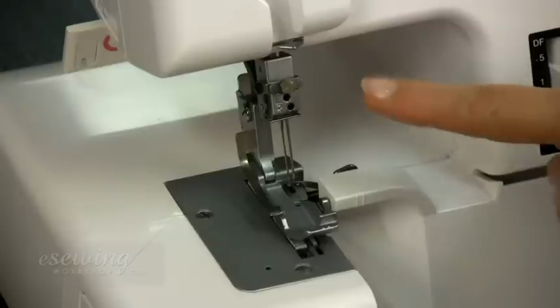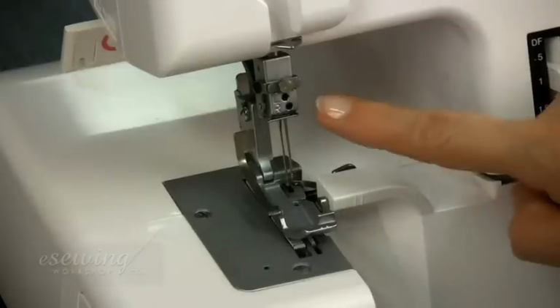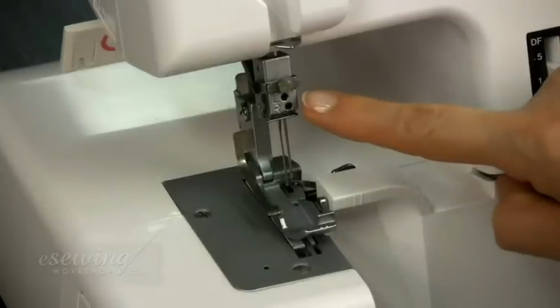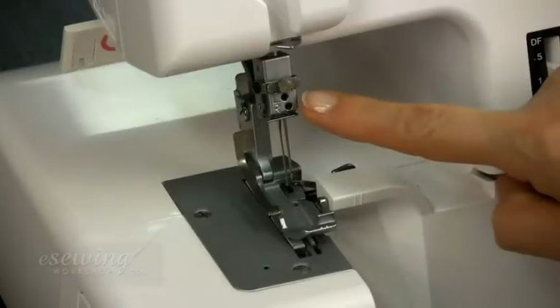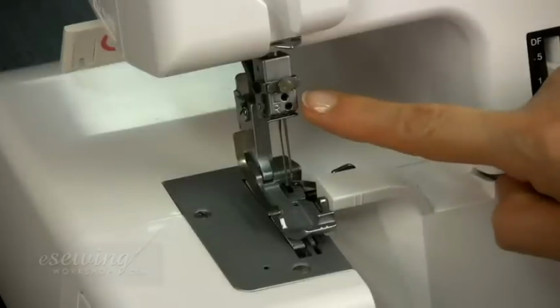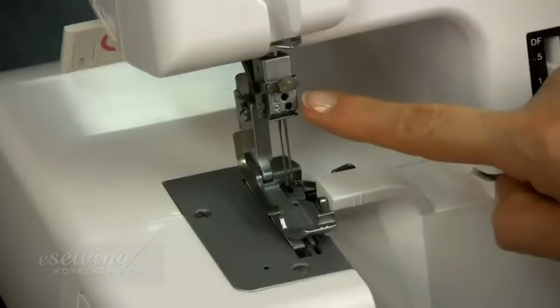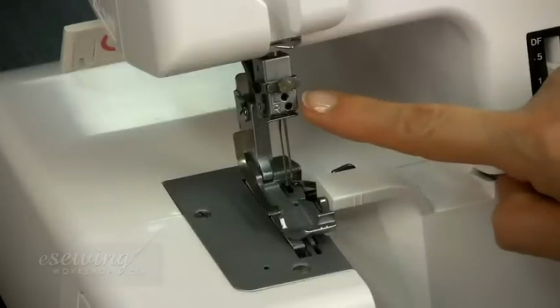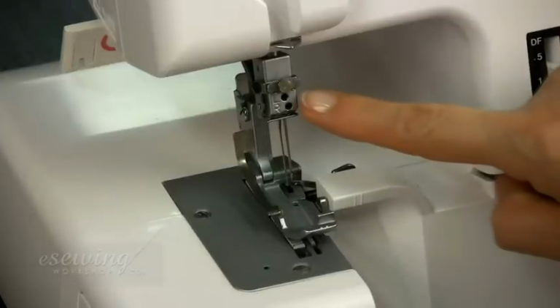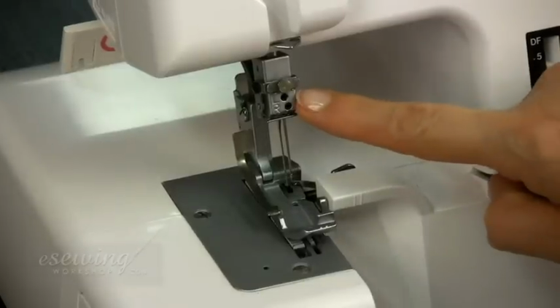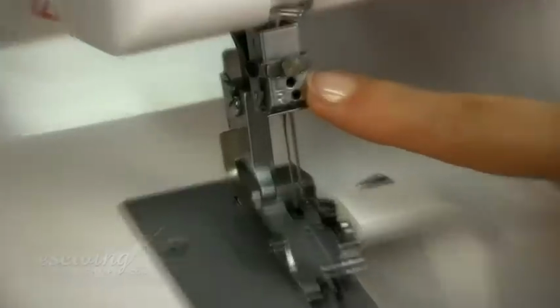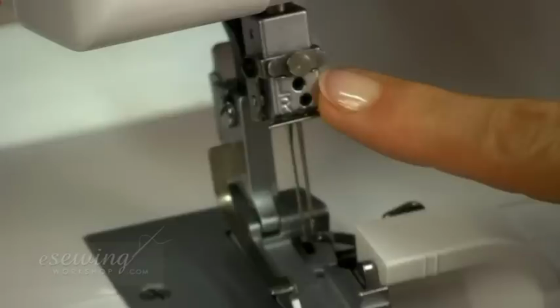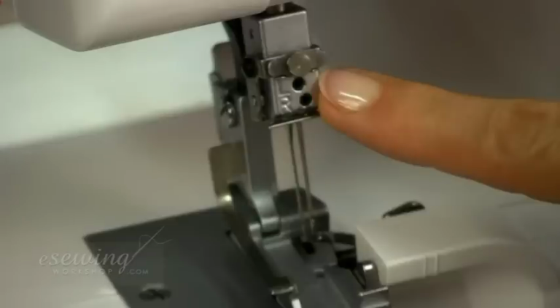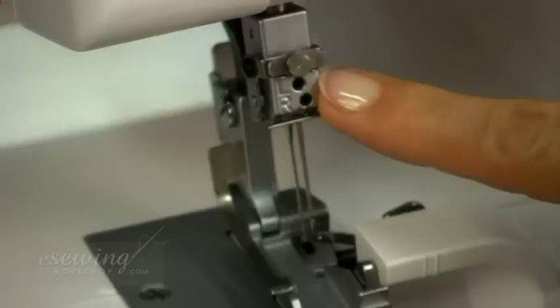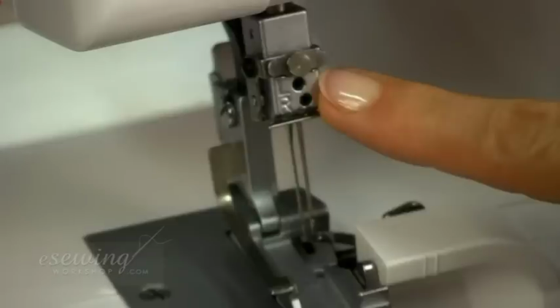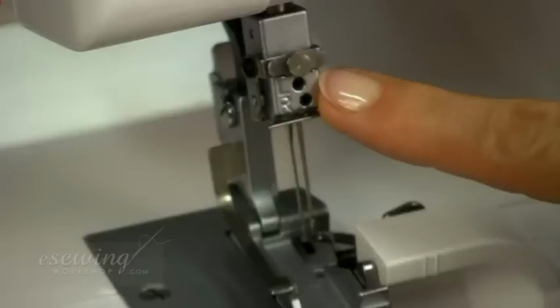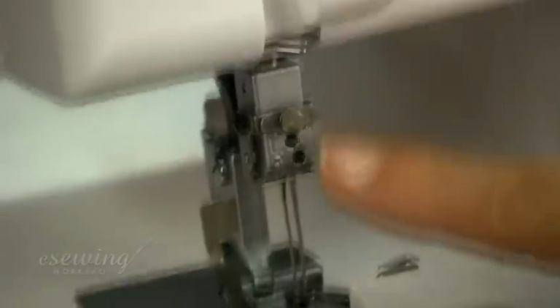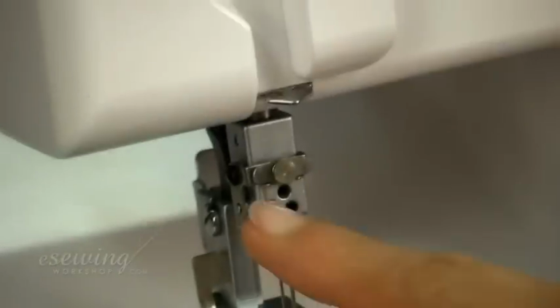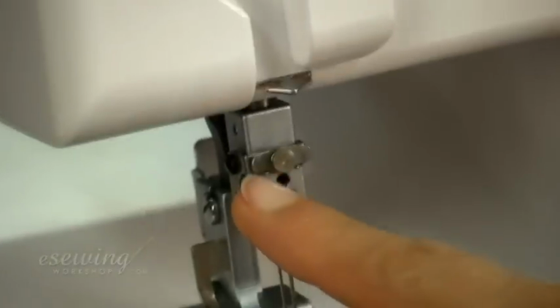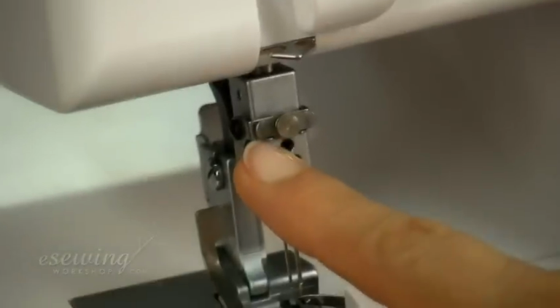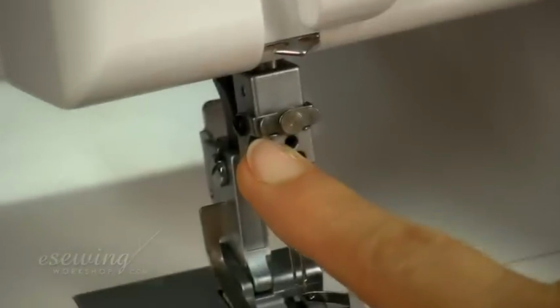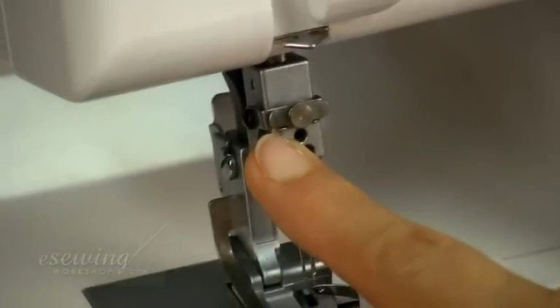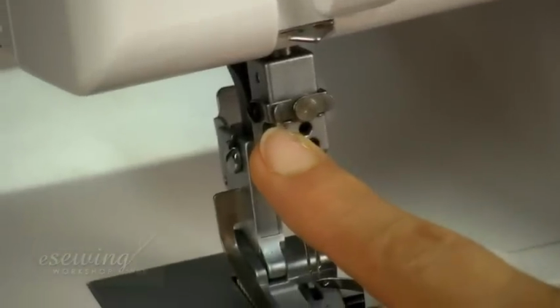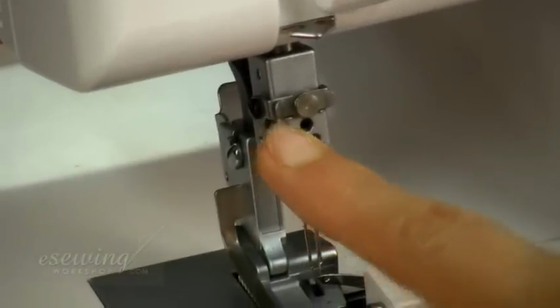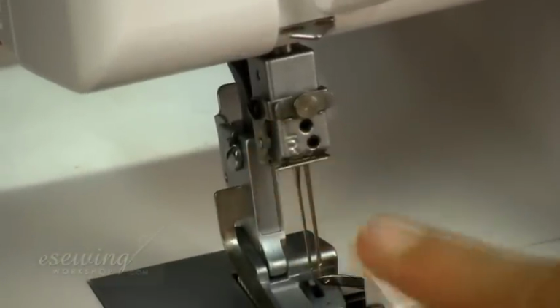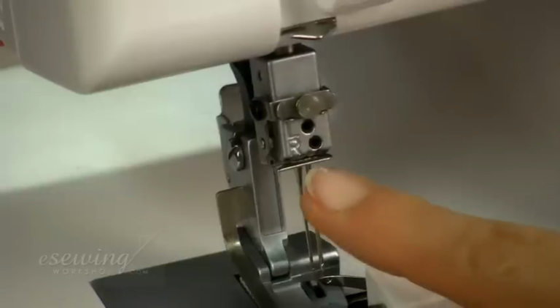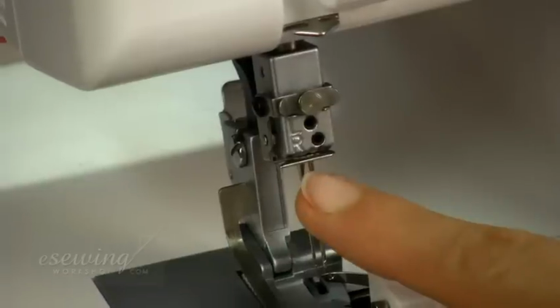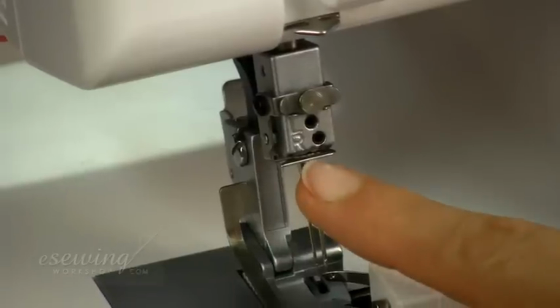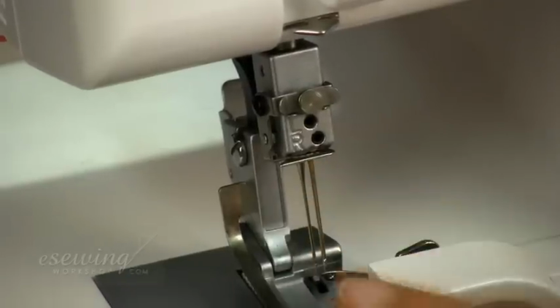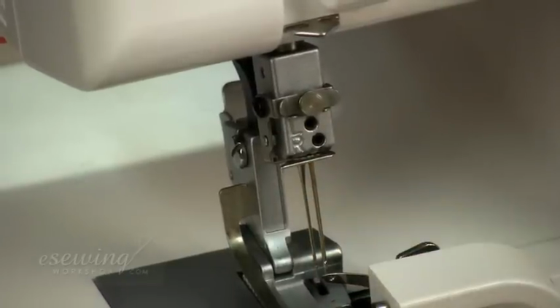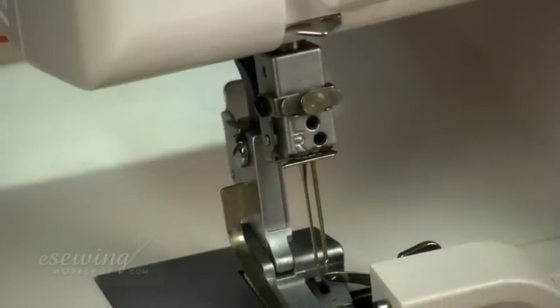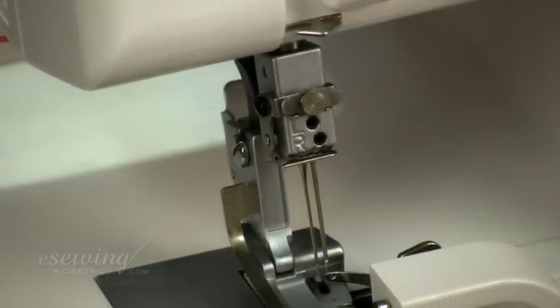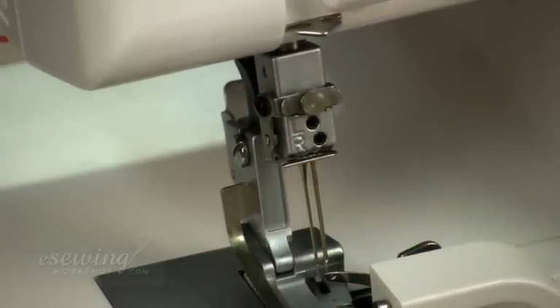This is the needle clamp. On the needle clamp we have a guide for the right needle thread and one for the left needle thread. The last guide above the needles is for both needle threads.